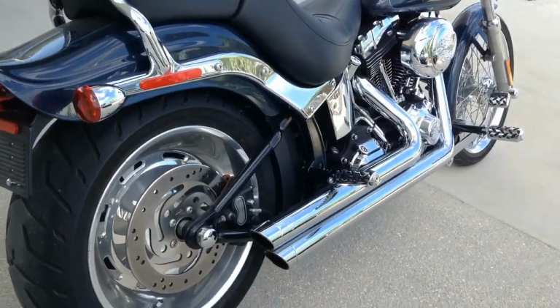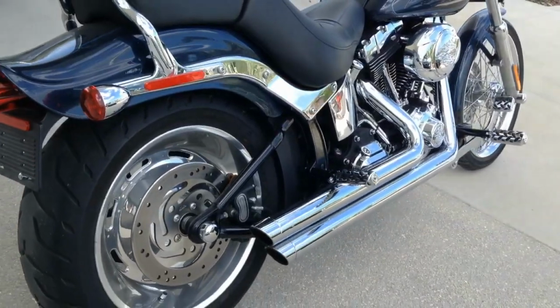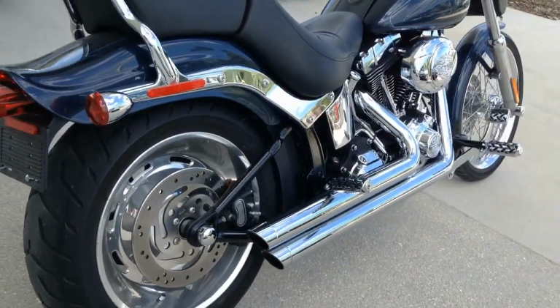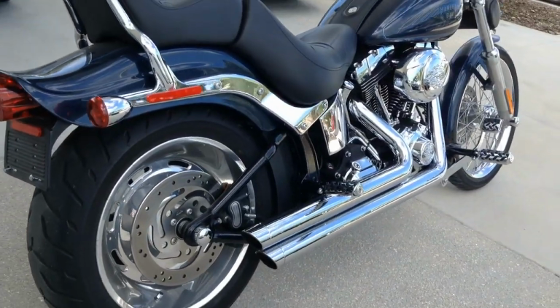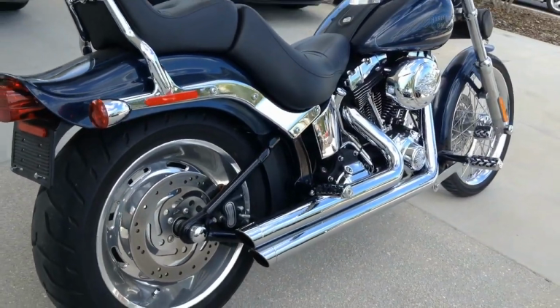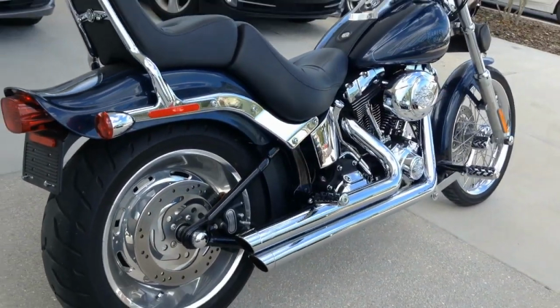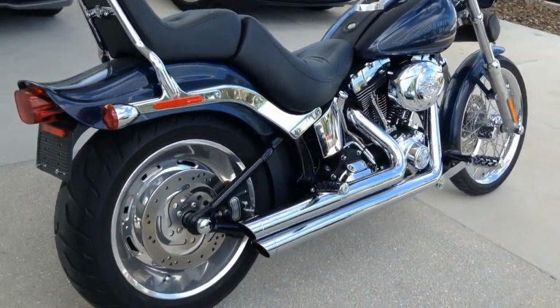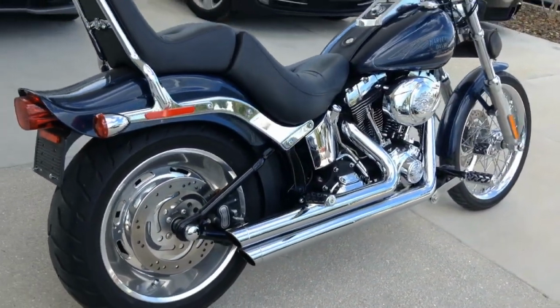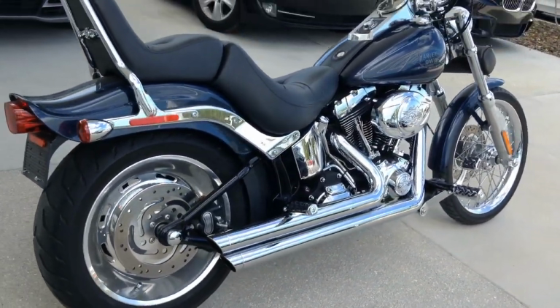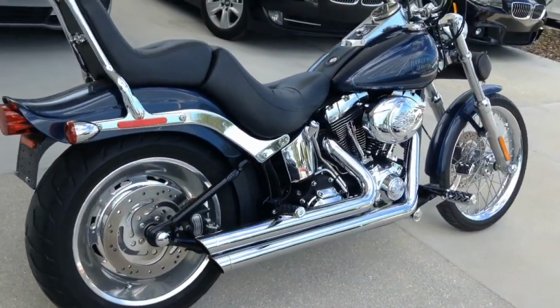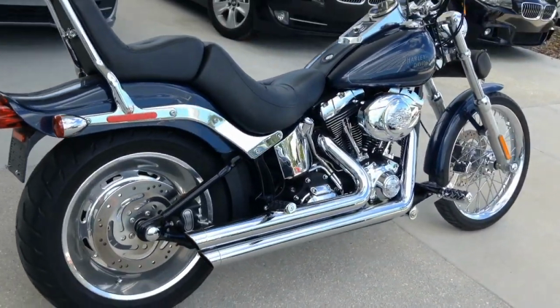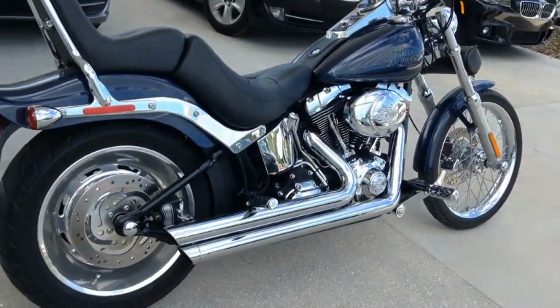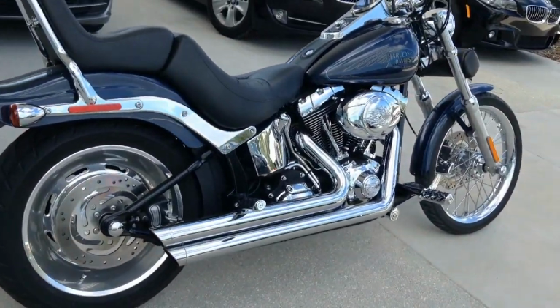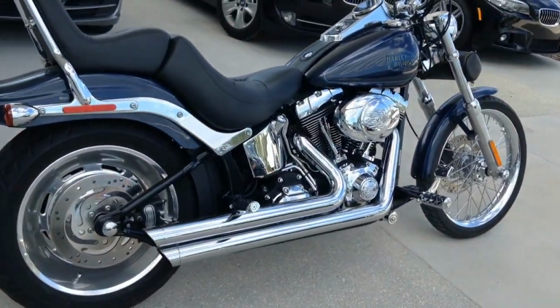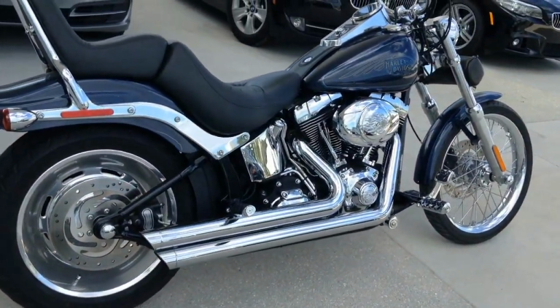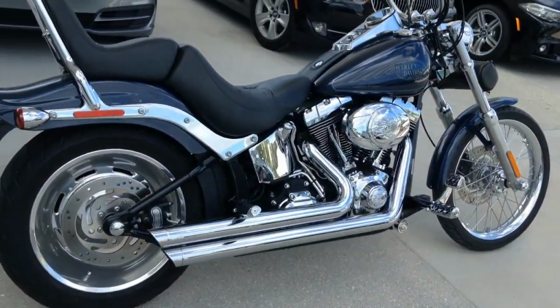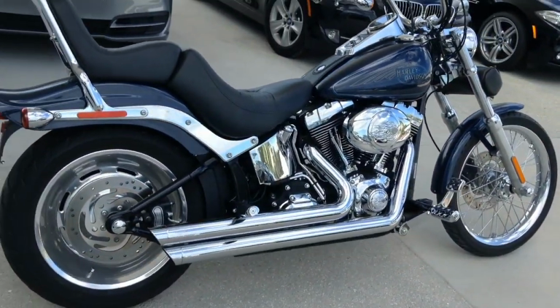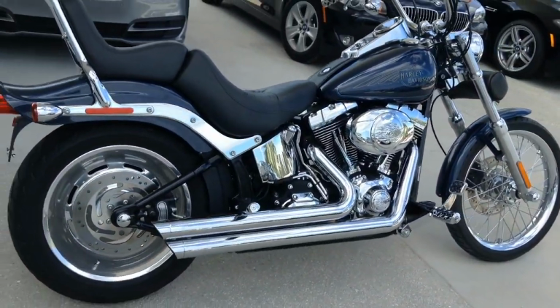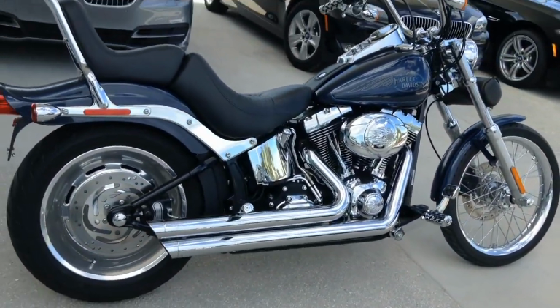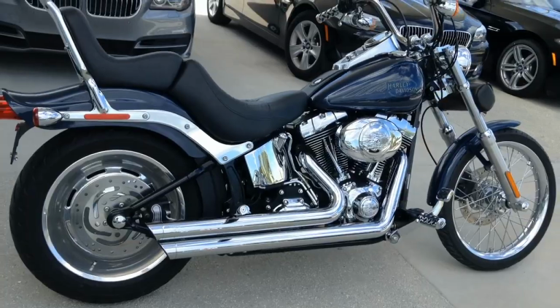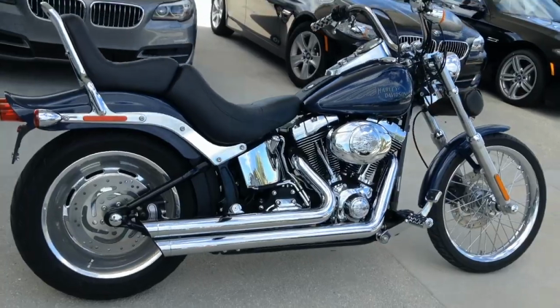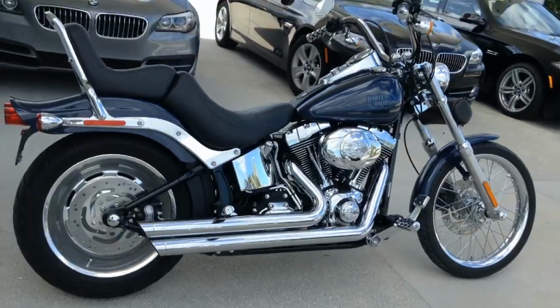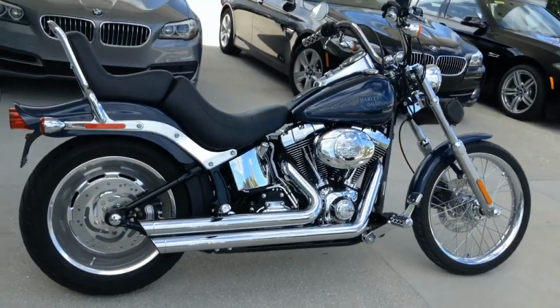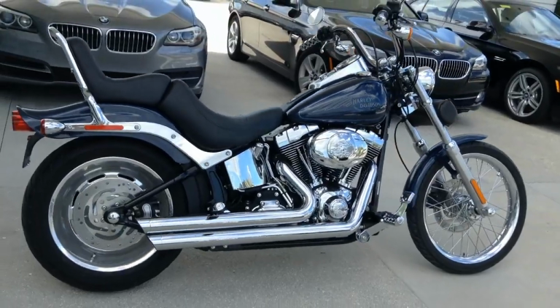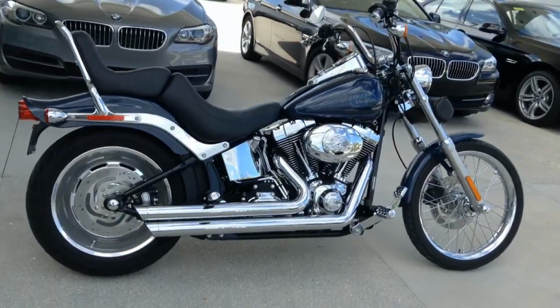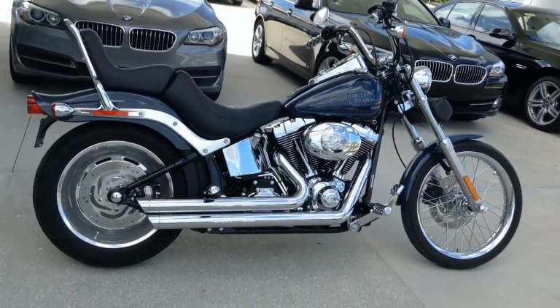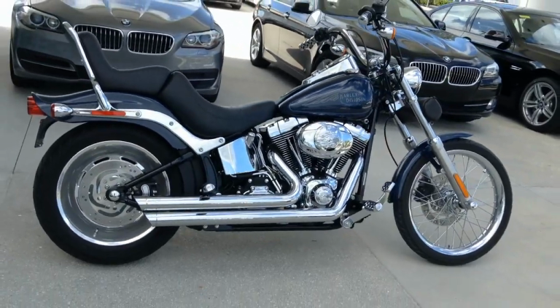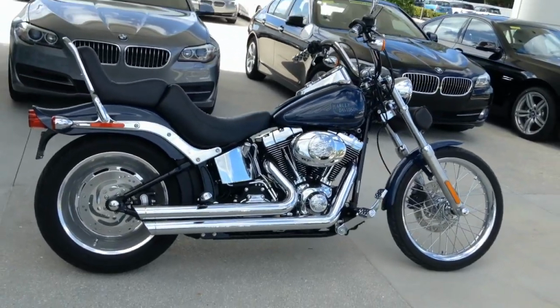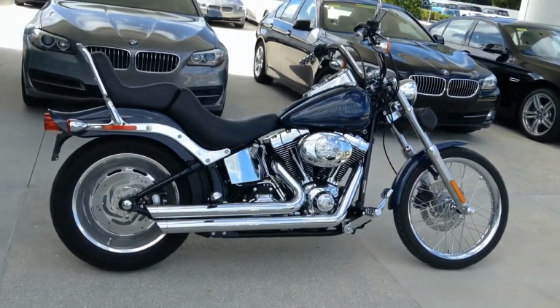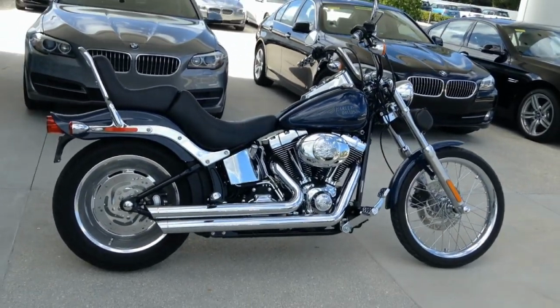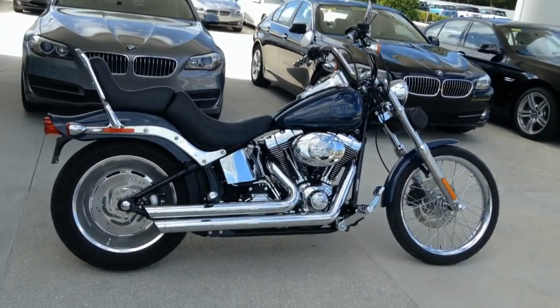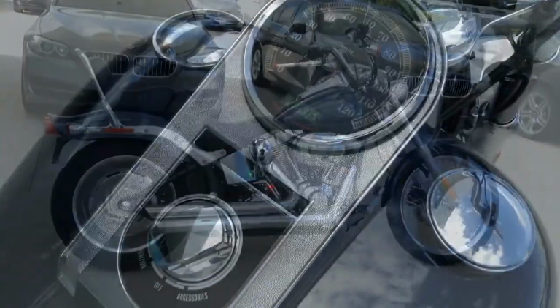Standard features include an ape hanger handlebar, Fat Bob fuel tank, custom graphics, 200 millimeter rear tire, and bobtail fender.